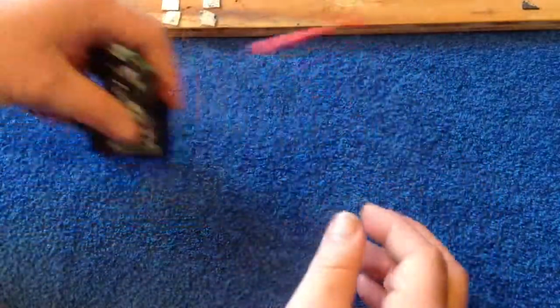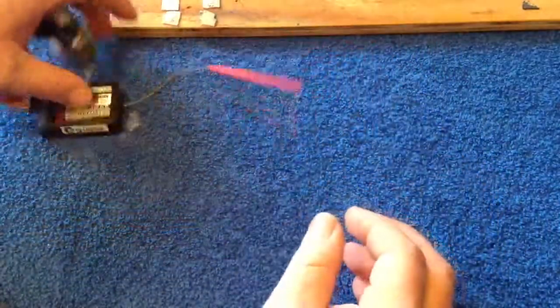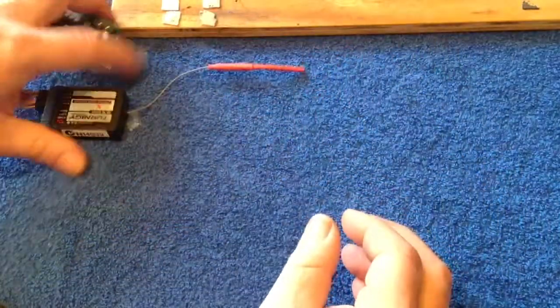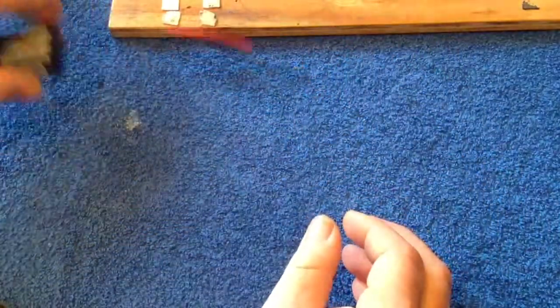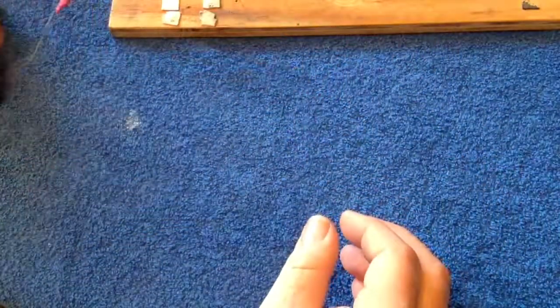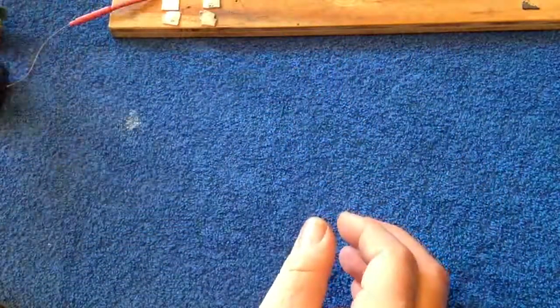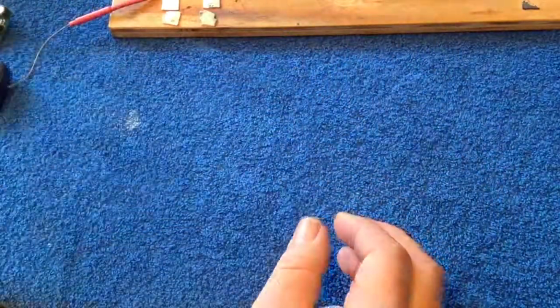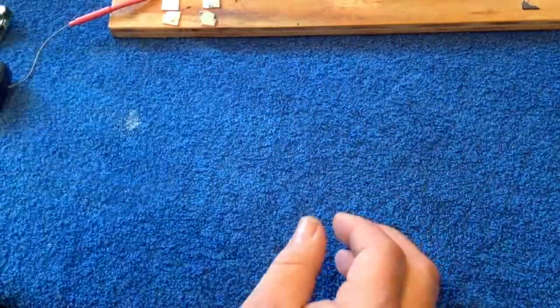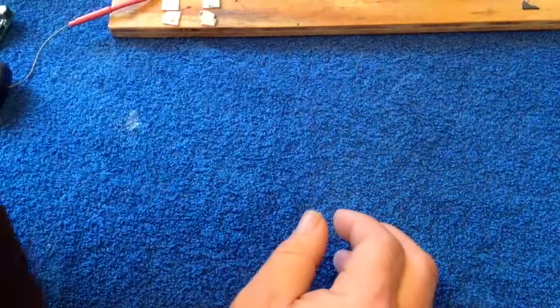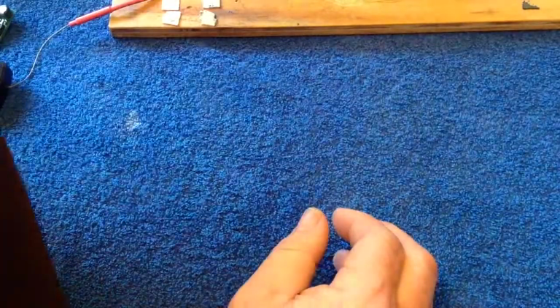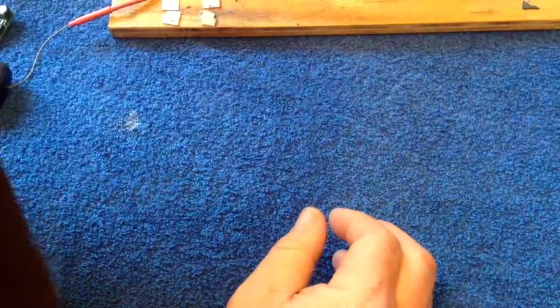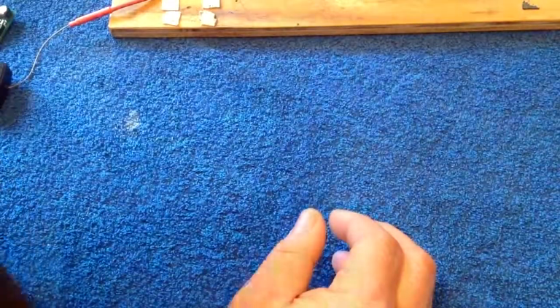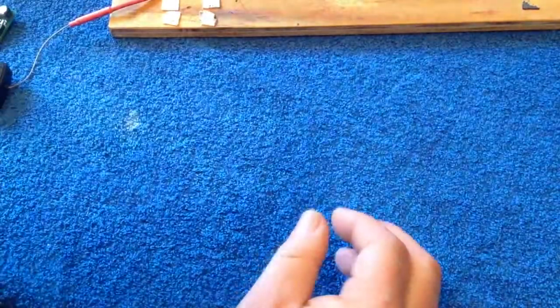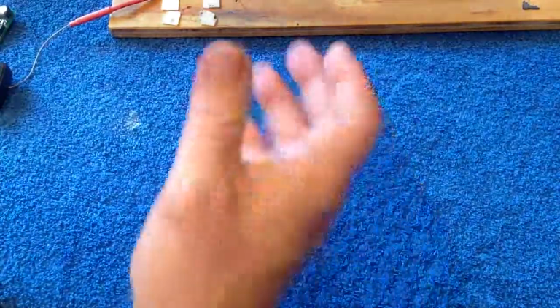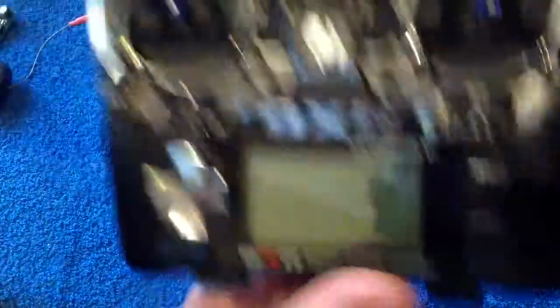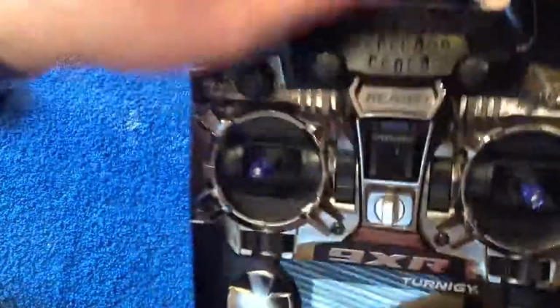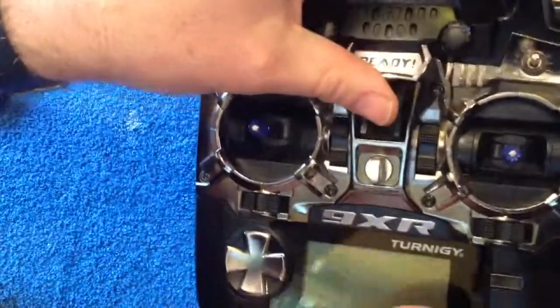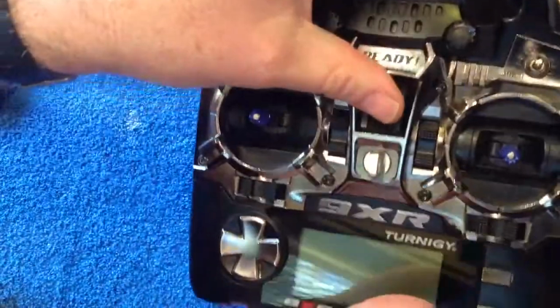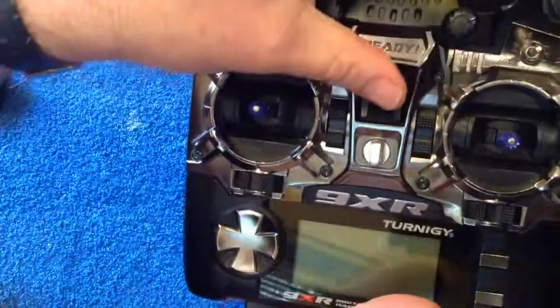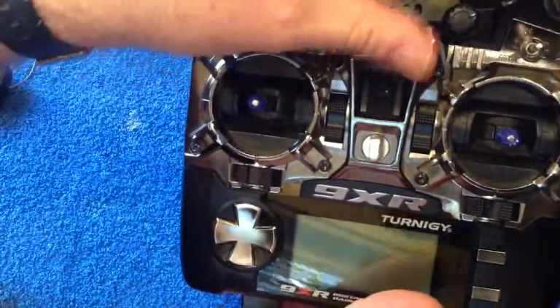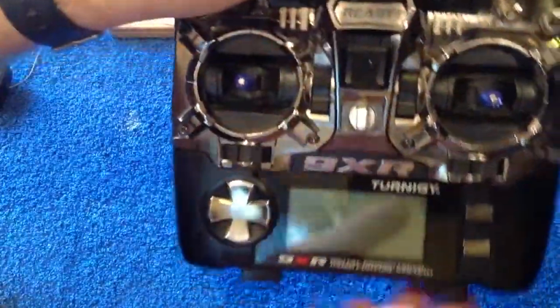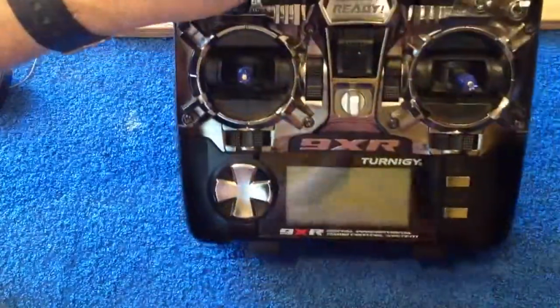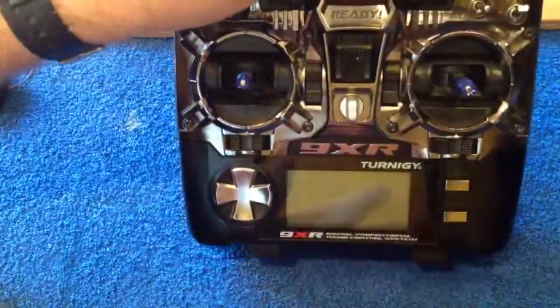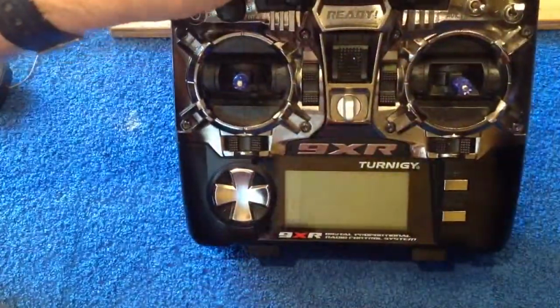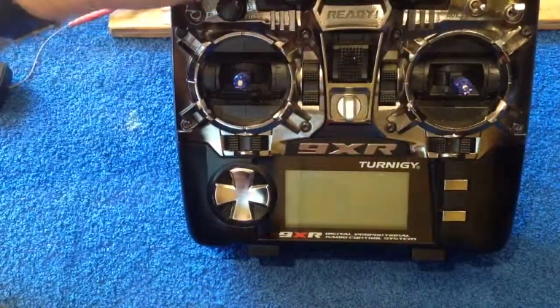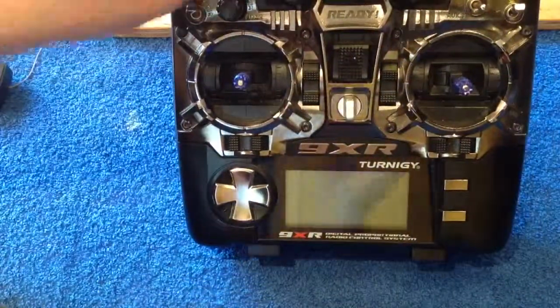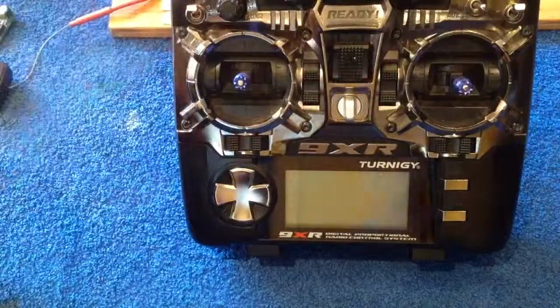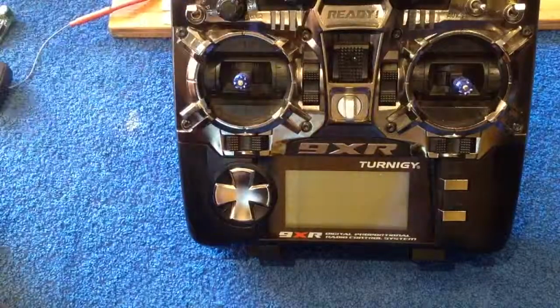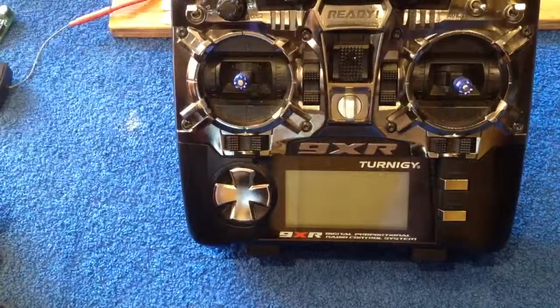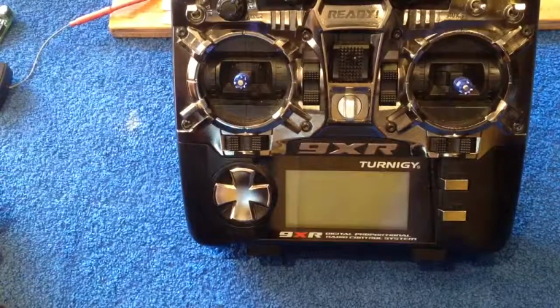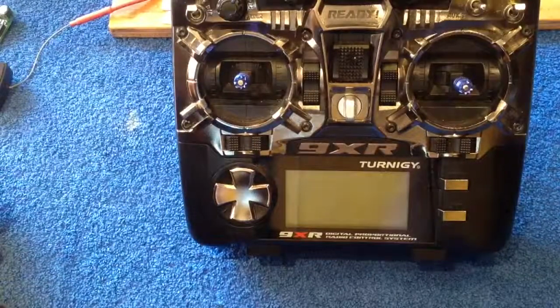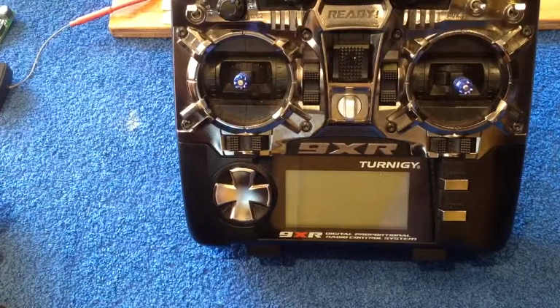Now, we'll just put that aside and we'll bring back in our 9X and we'll turn him on. Actually, we'll stop the video here and we'll come back to the 9X very soon.